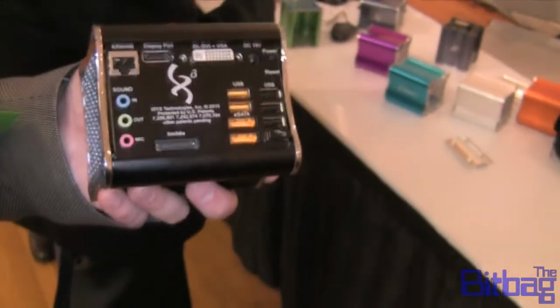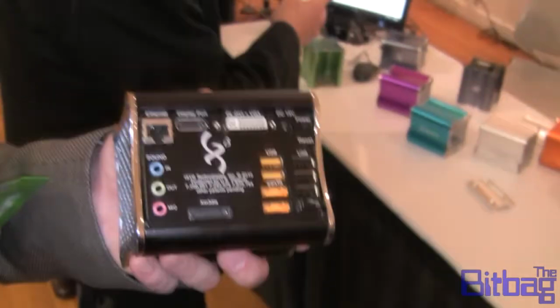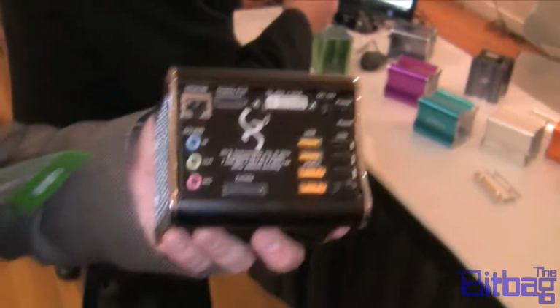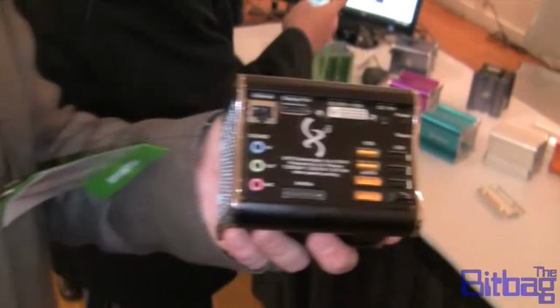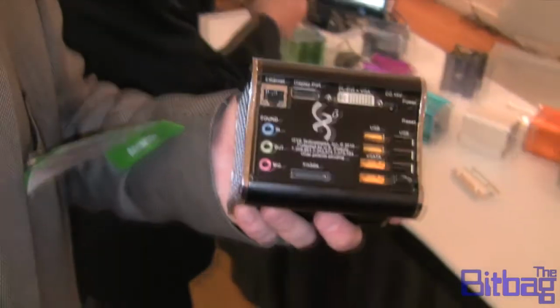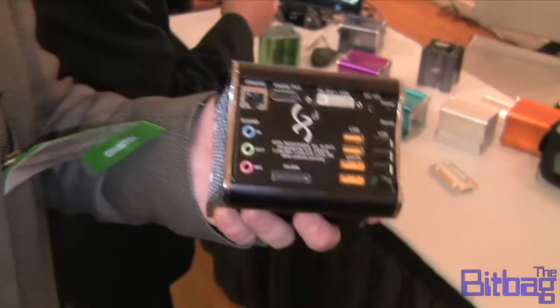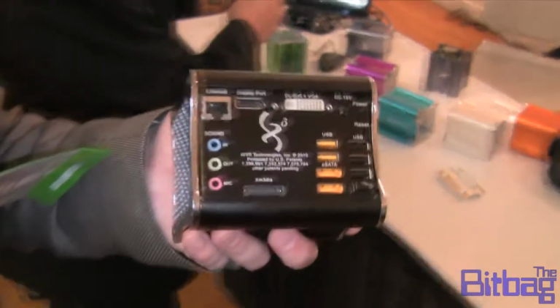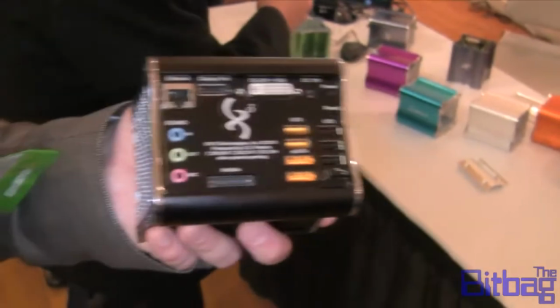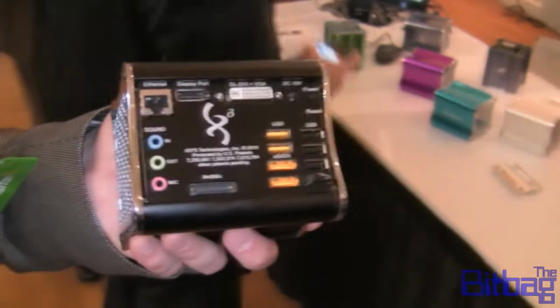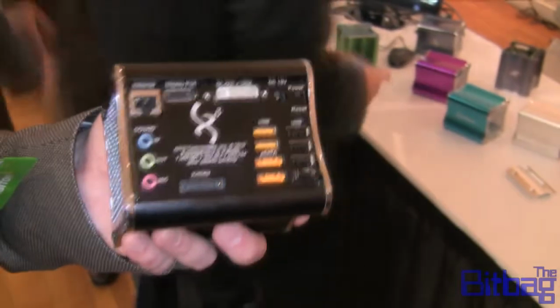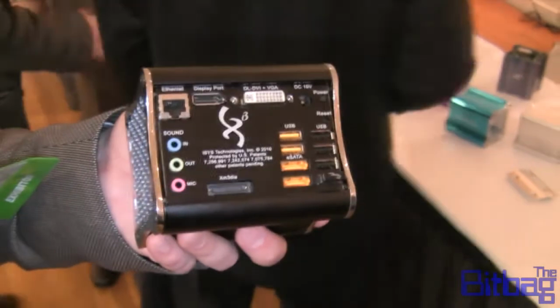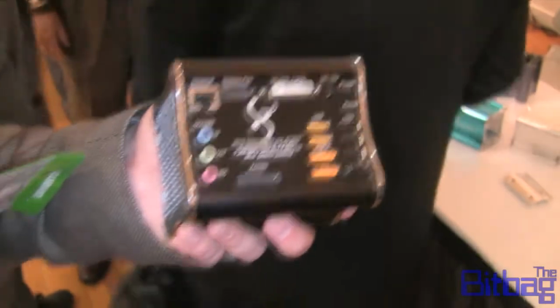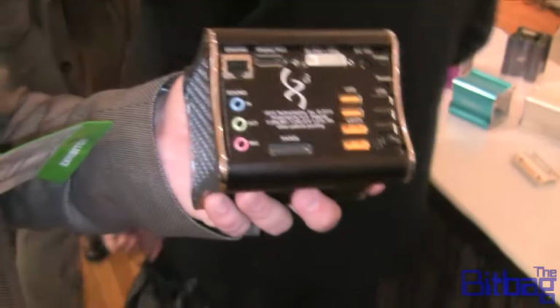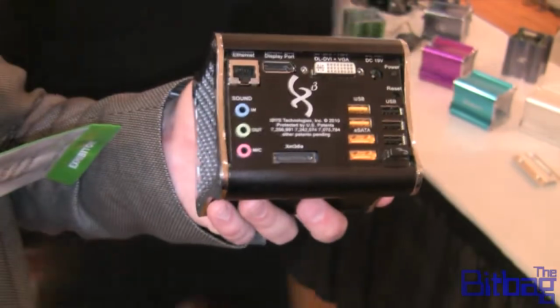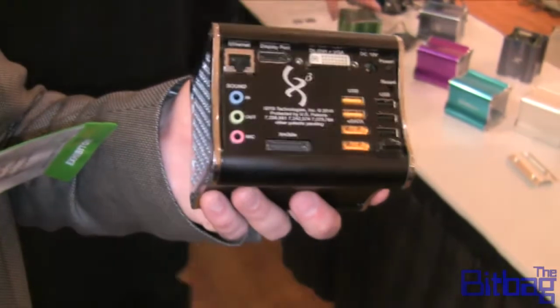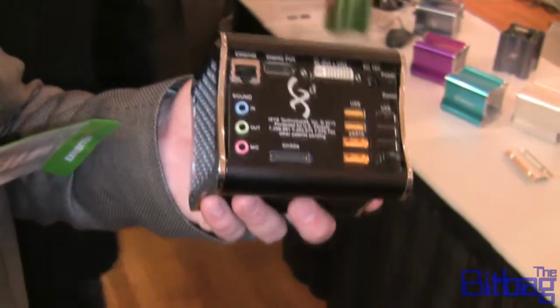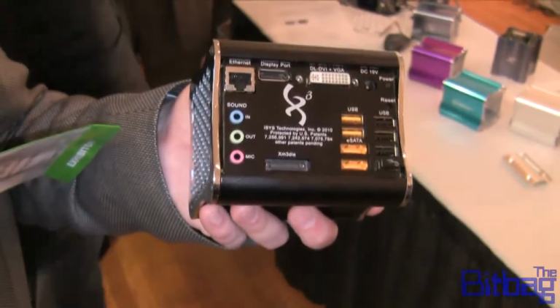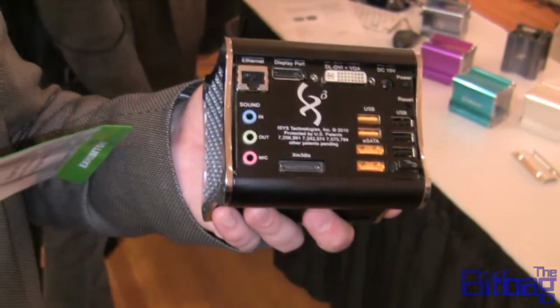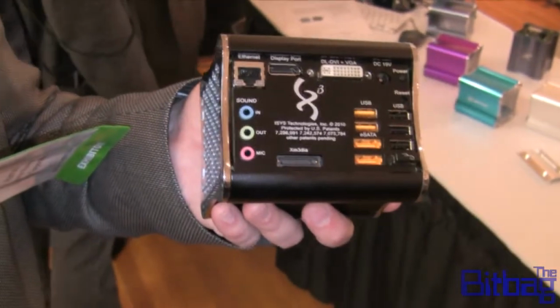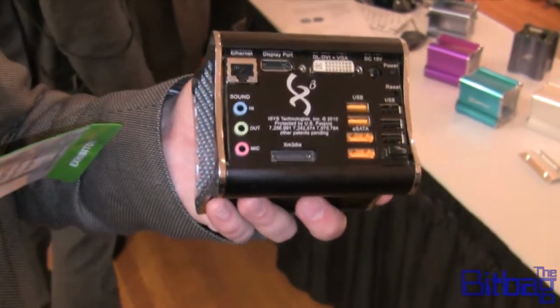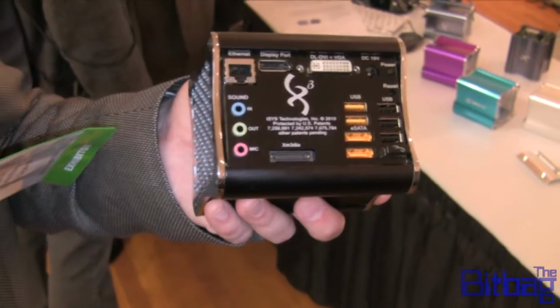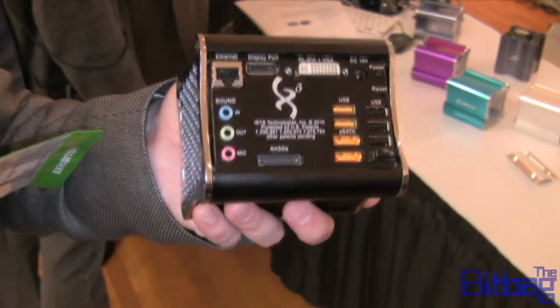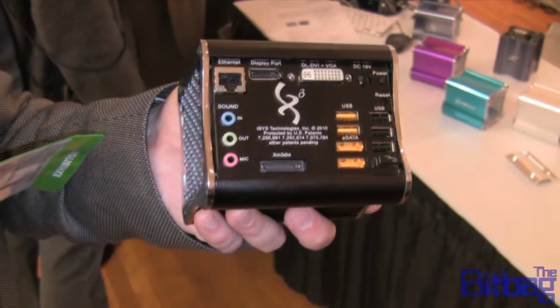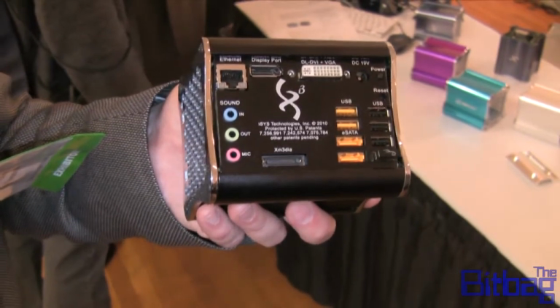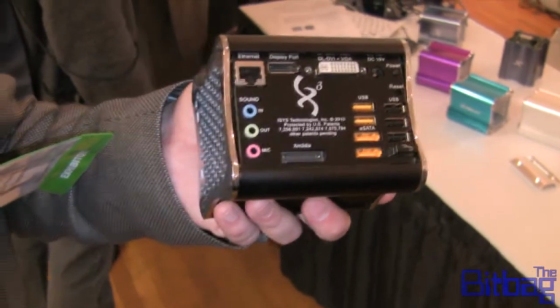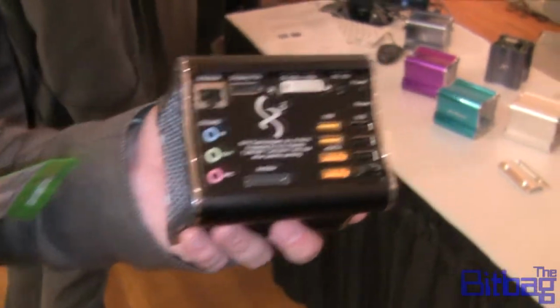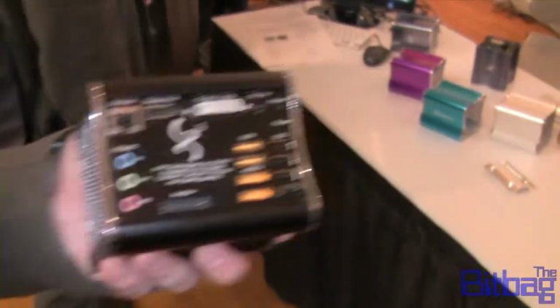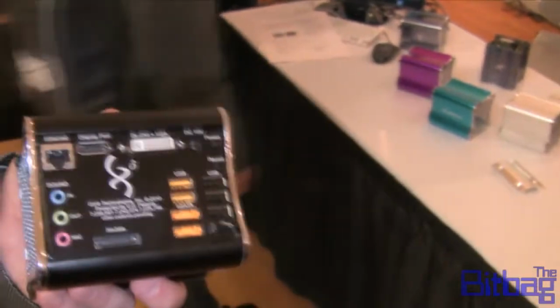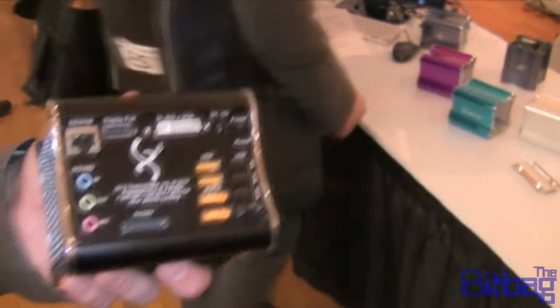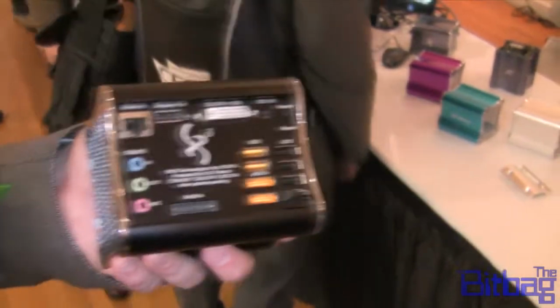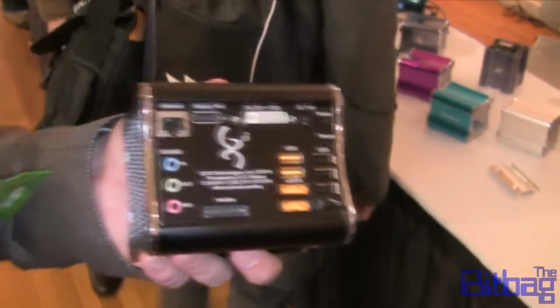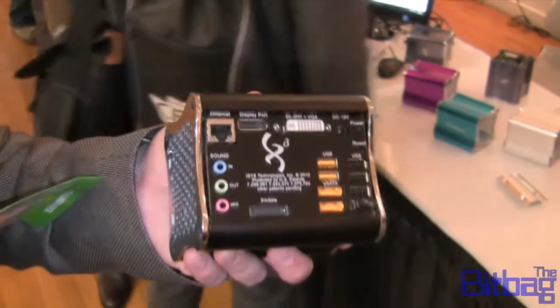So what does this one have in it? This has got a dual-core, two gigs of RAM, and an integrated graphics chip. It's a dual-core AMD — the older one.